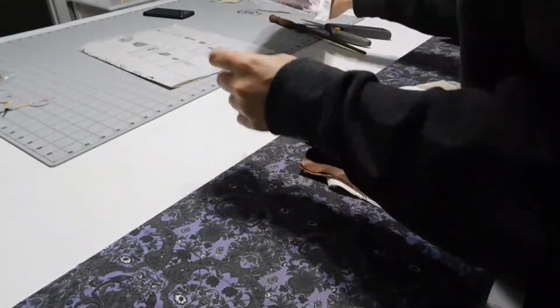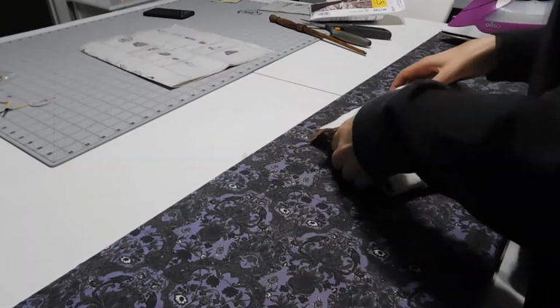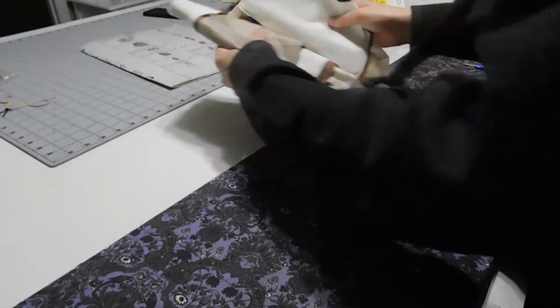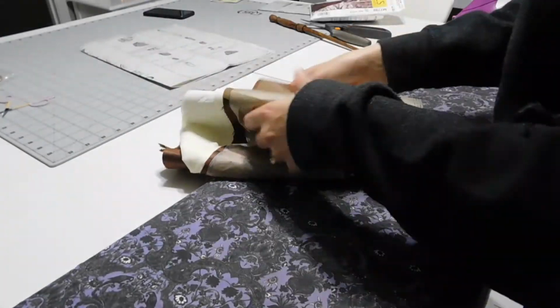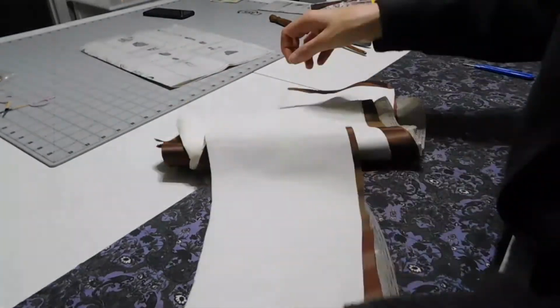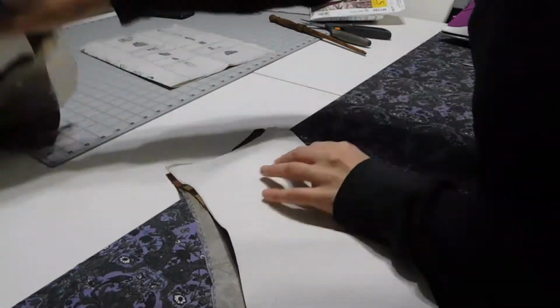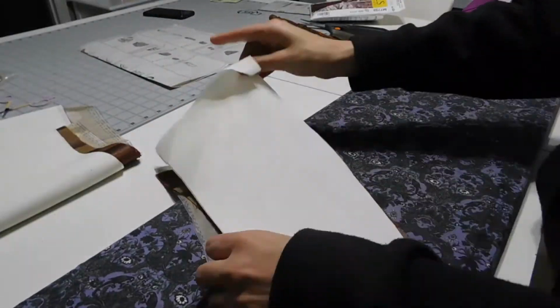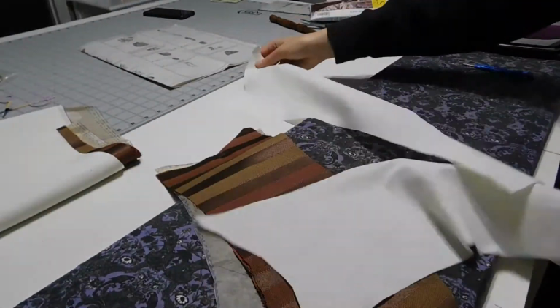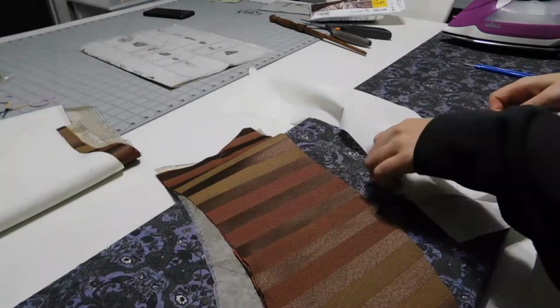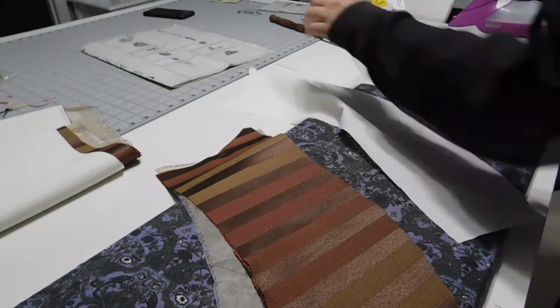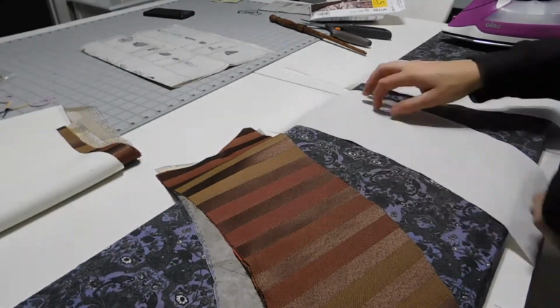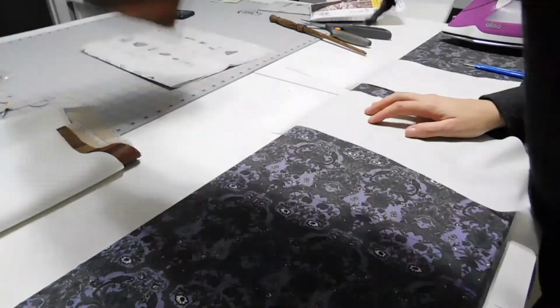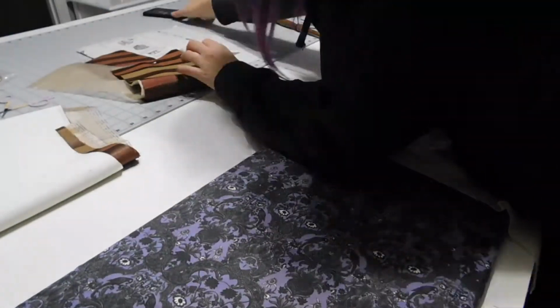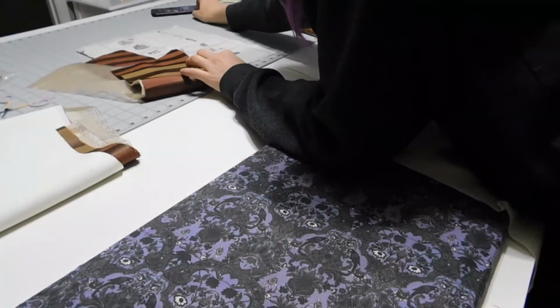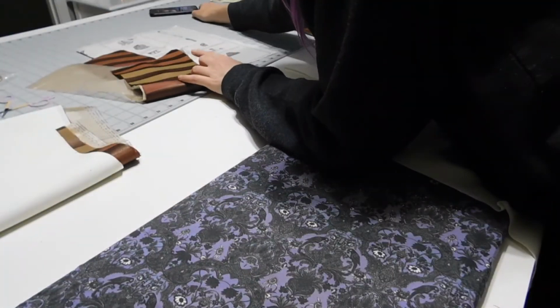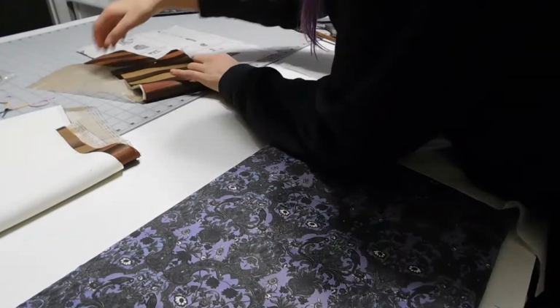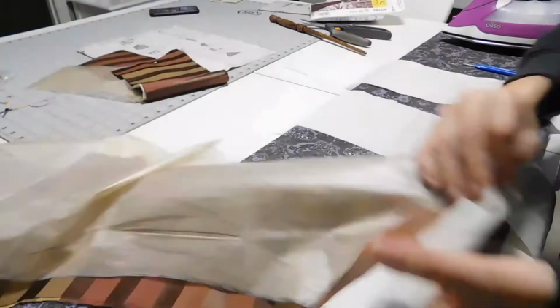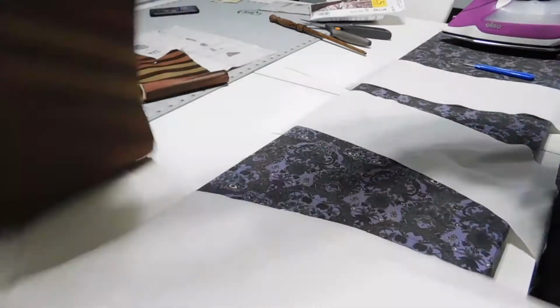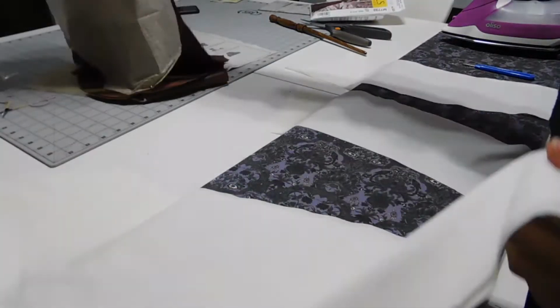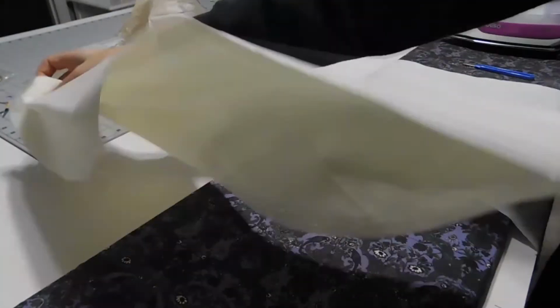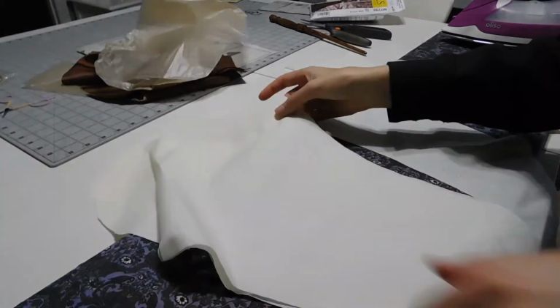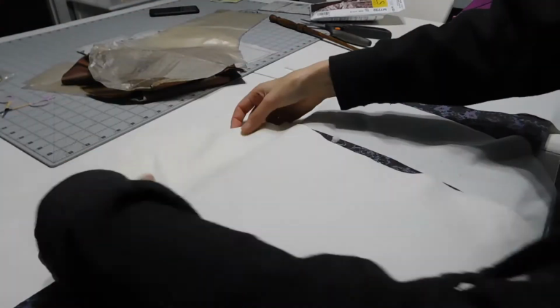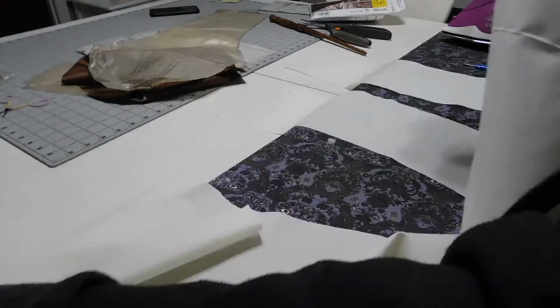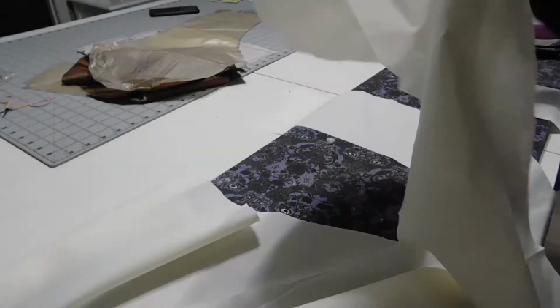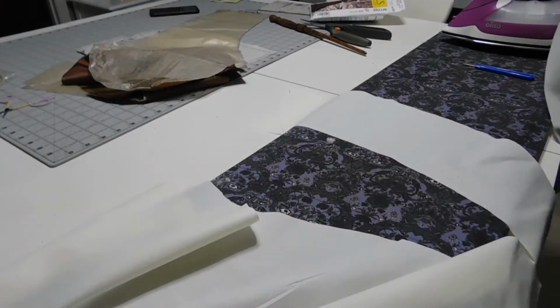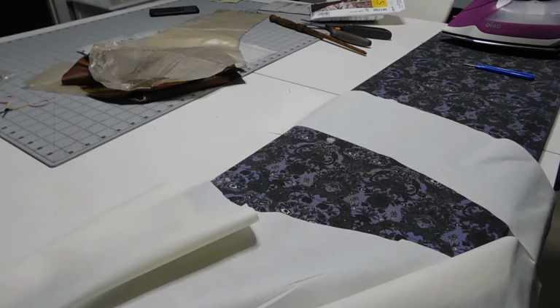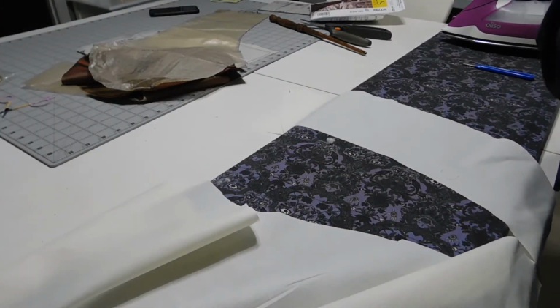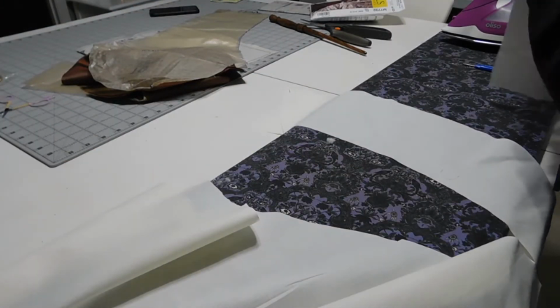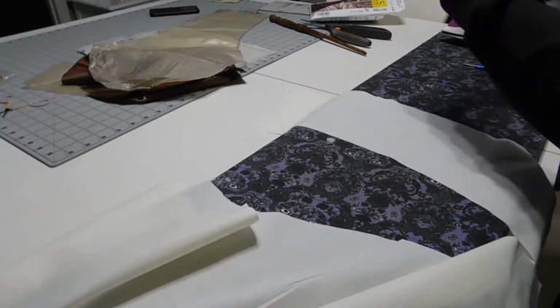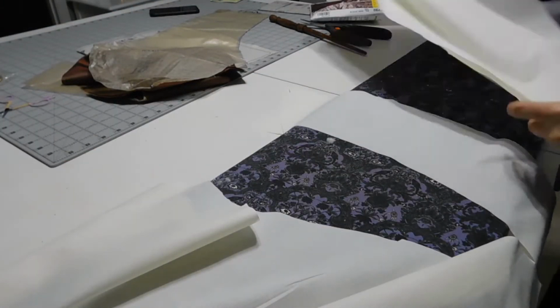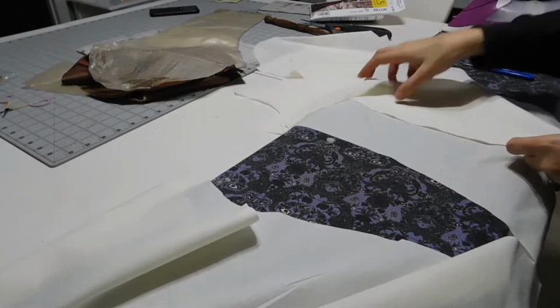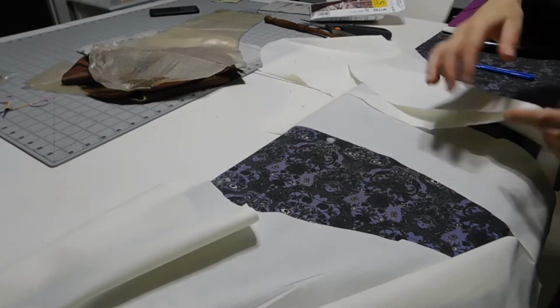For the sleeves, I stitched the pieces together following the markings on the sleeves, added the sleeve lining, and then gathered the top down to fit the armhole.